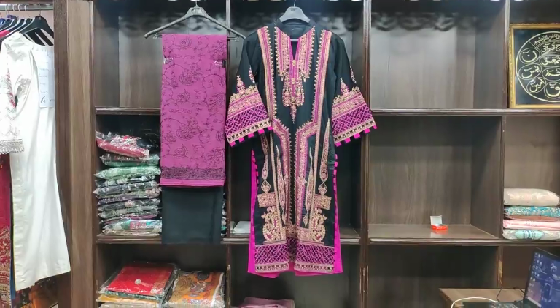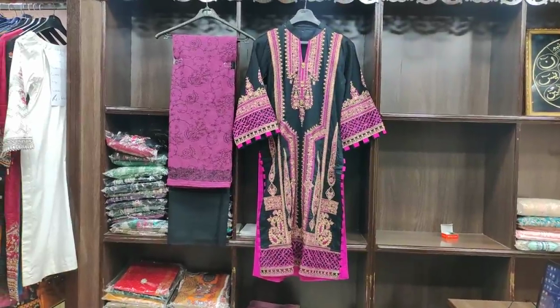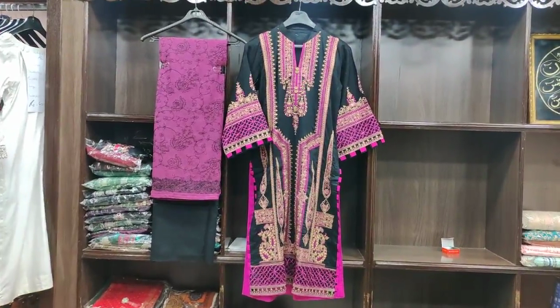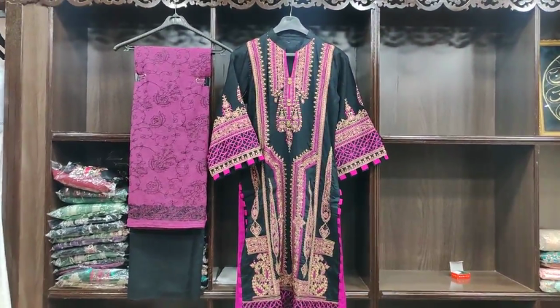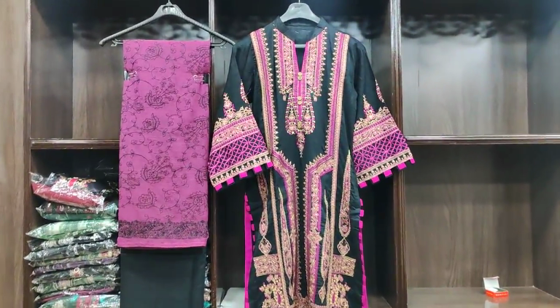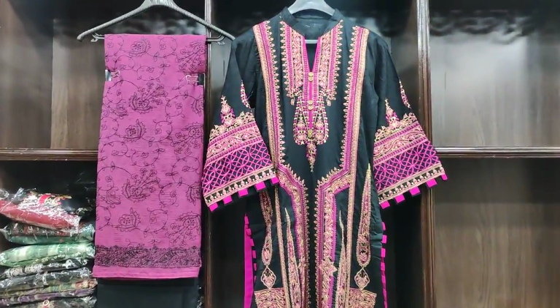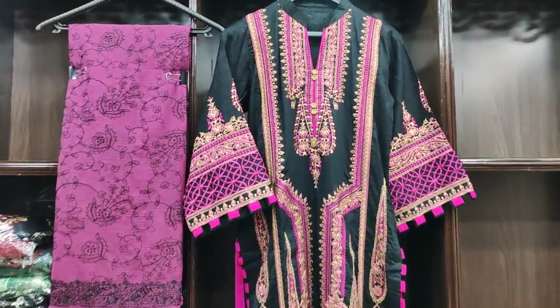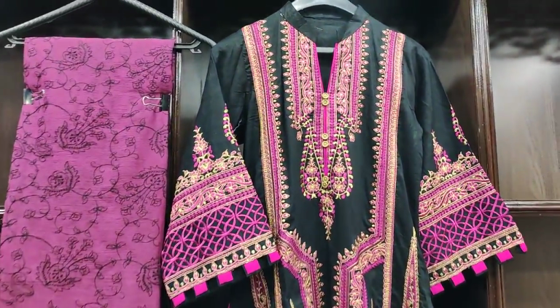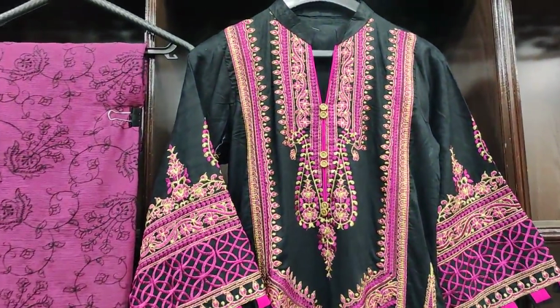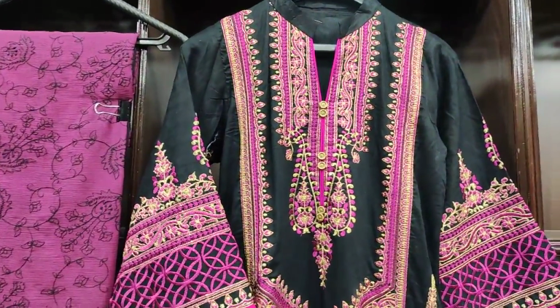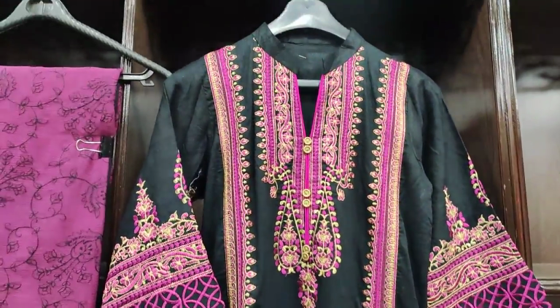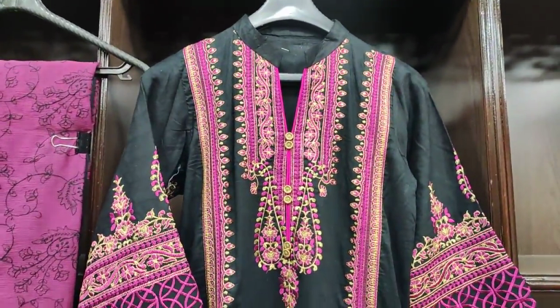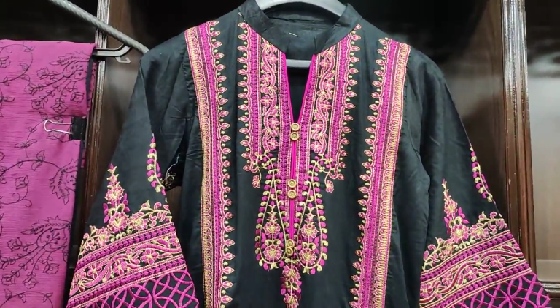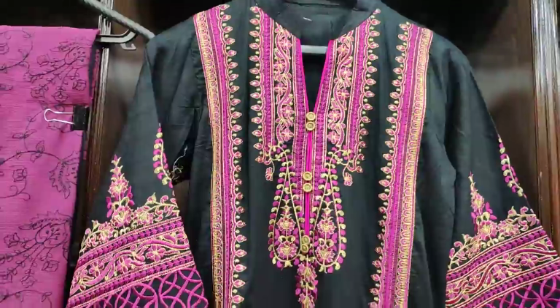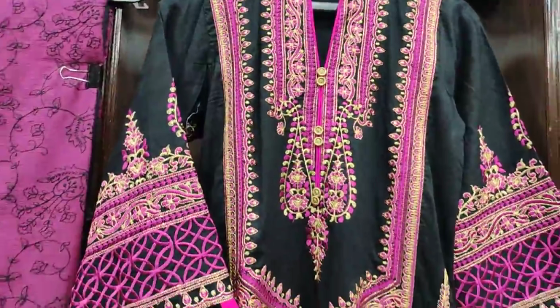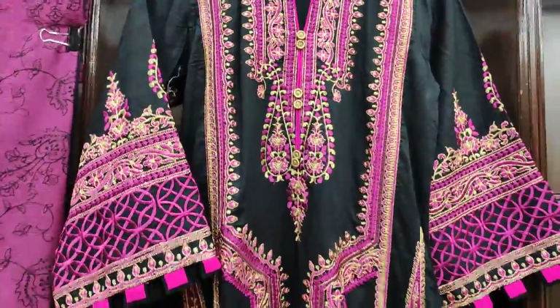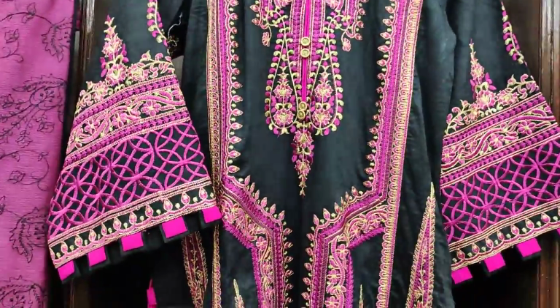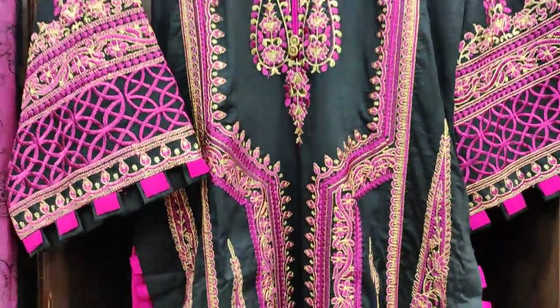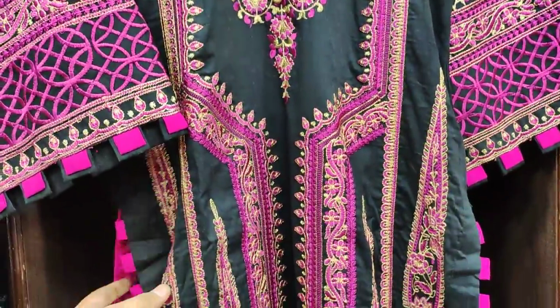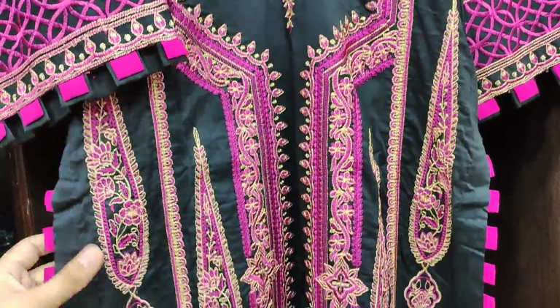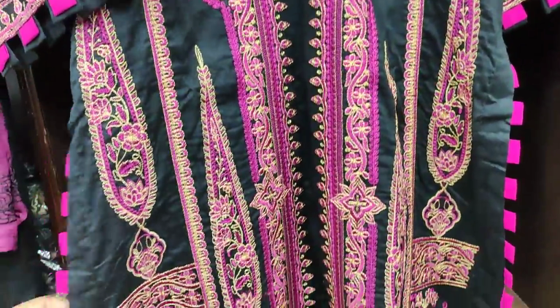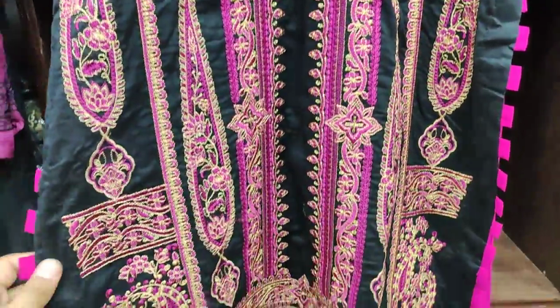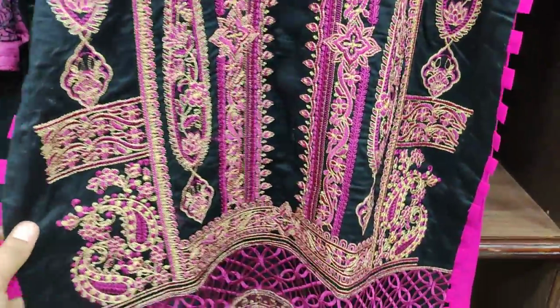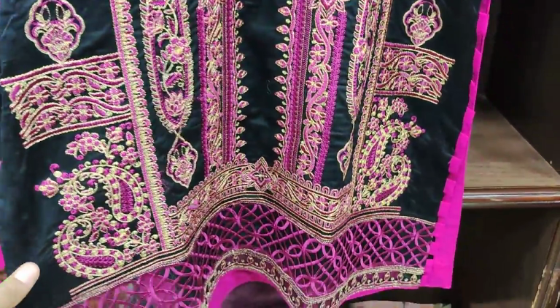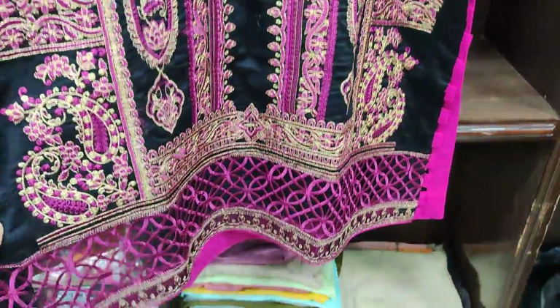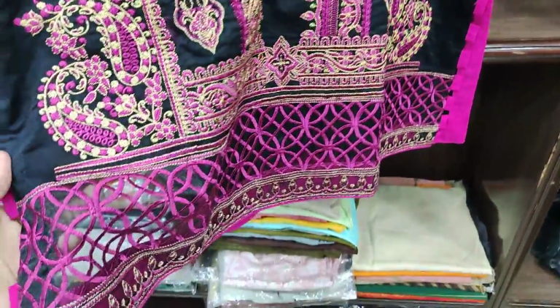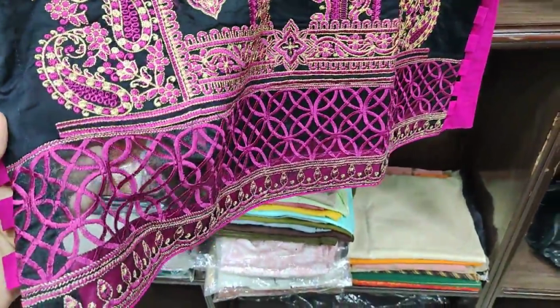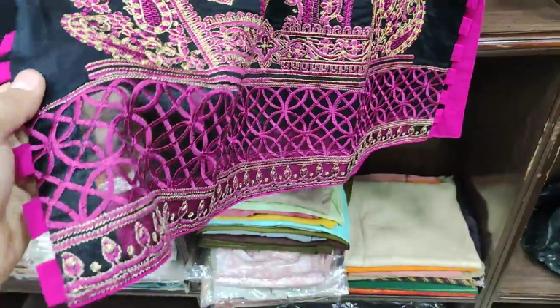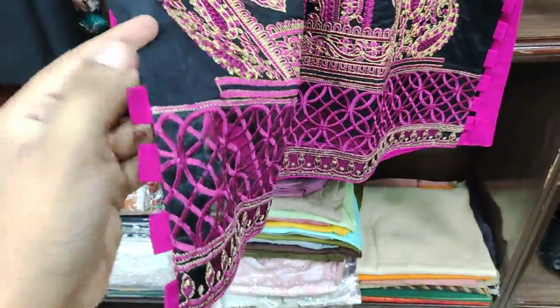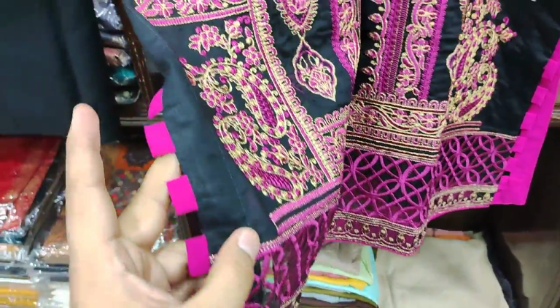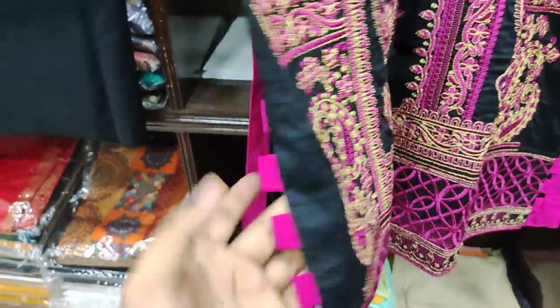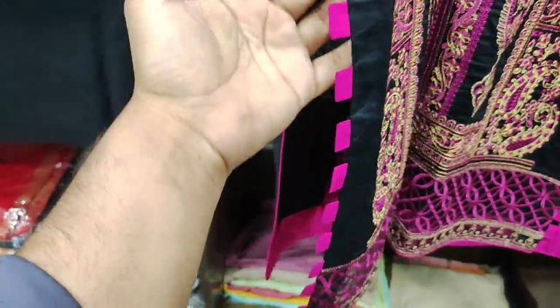Hello everyone, I have brought three pieces from today's day. You can see it with cotton fabric — it's a small embroidered front with the zari work. This is a tissue fabric and you can see it on the chalk.